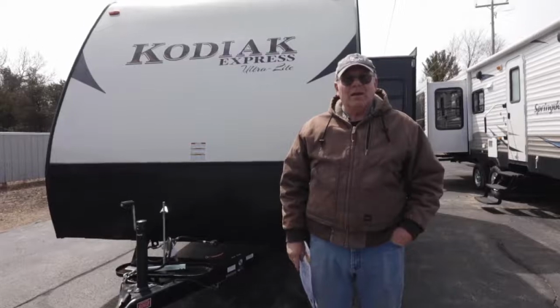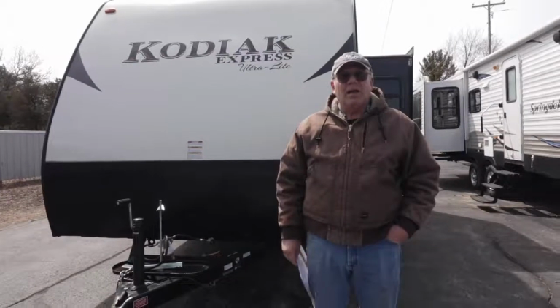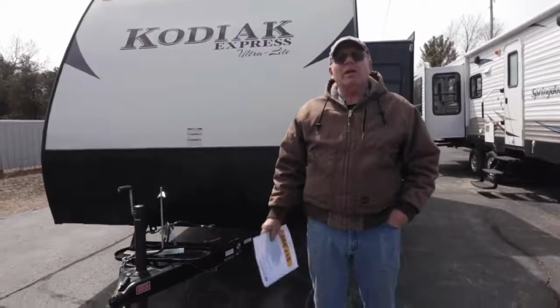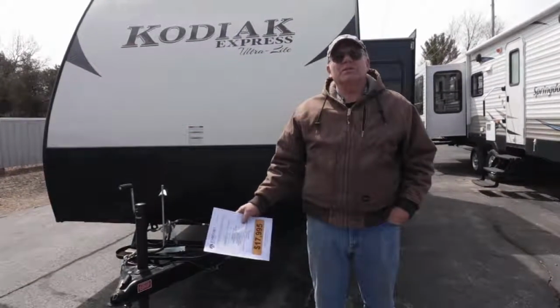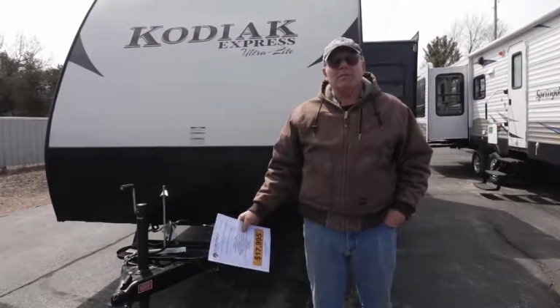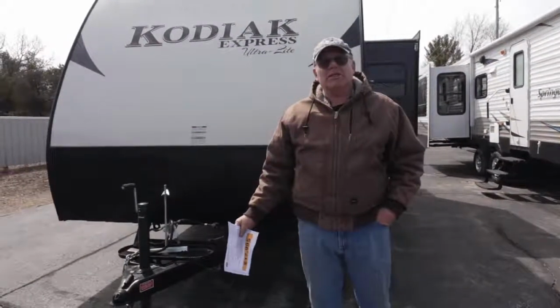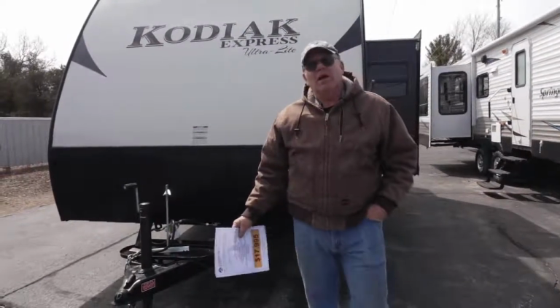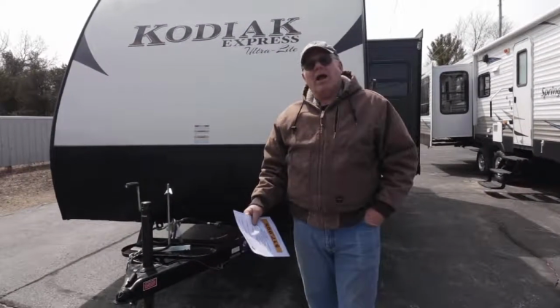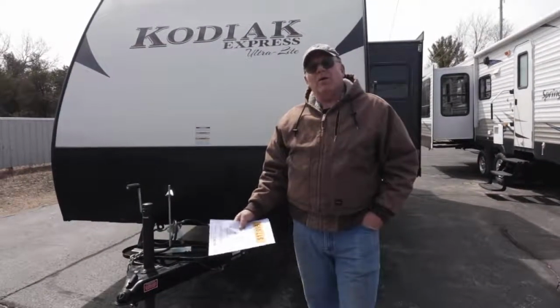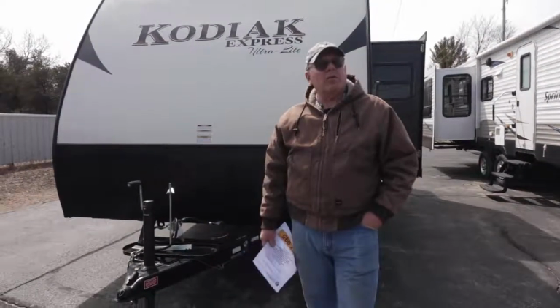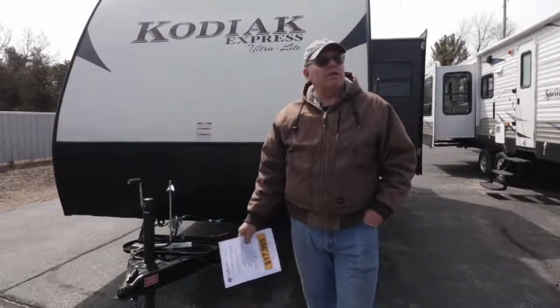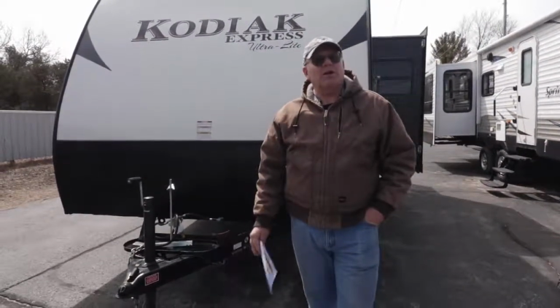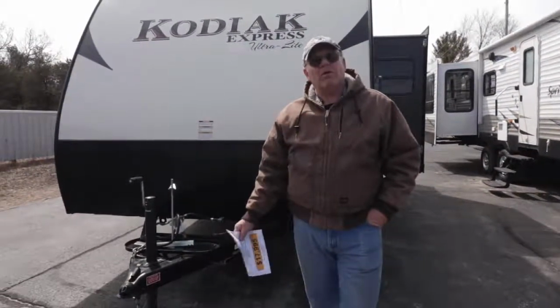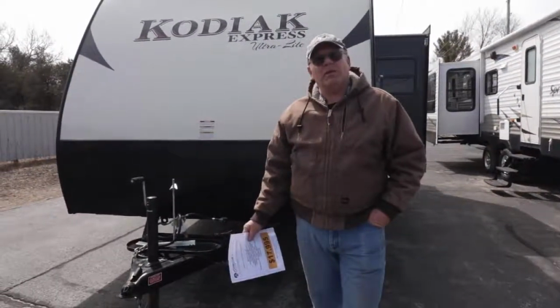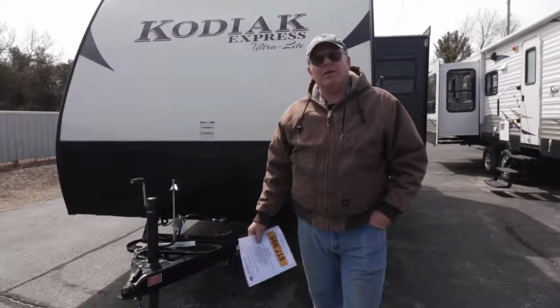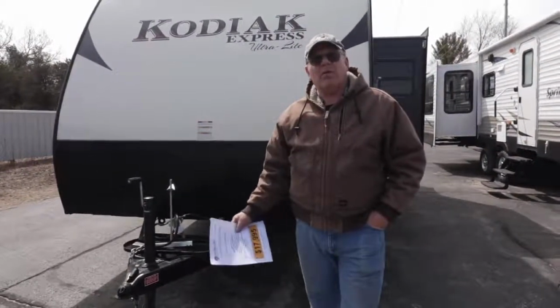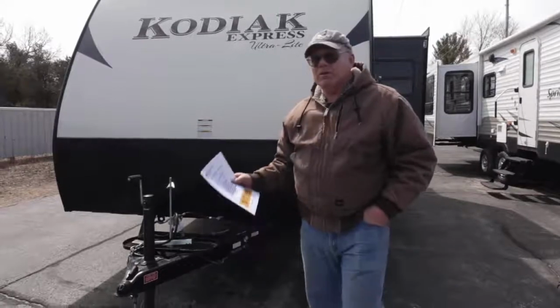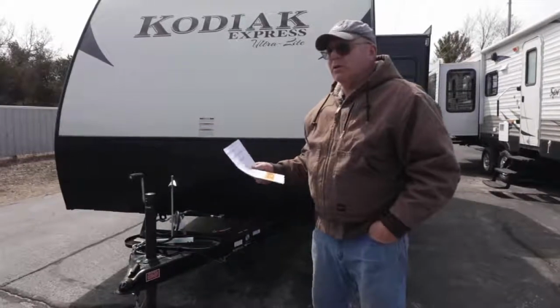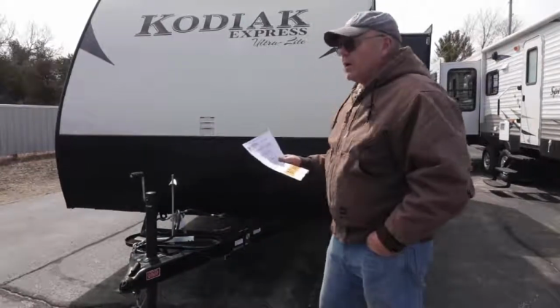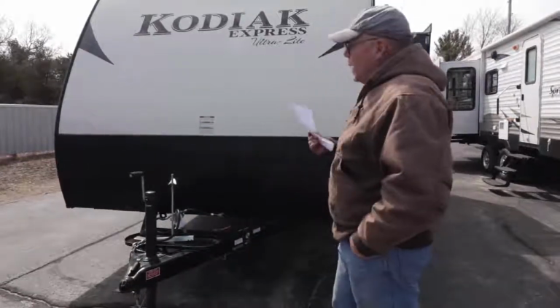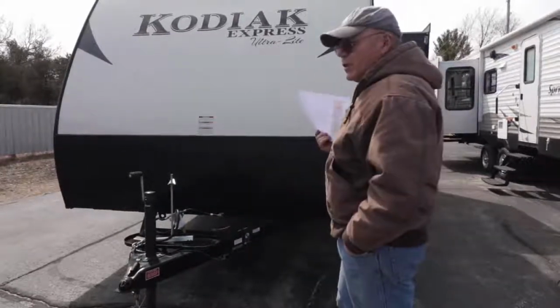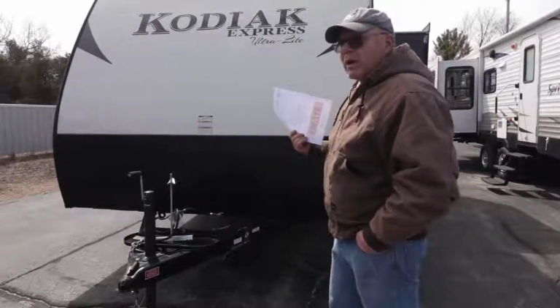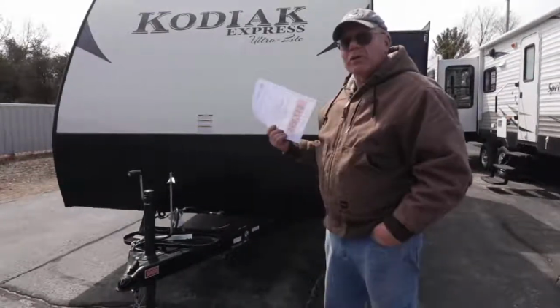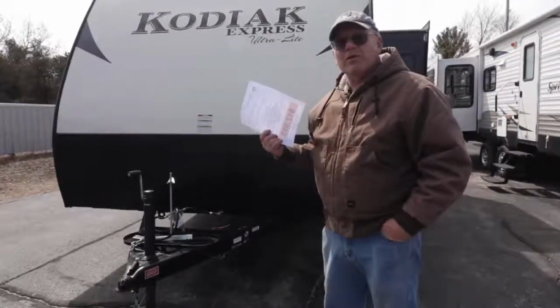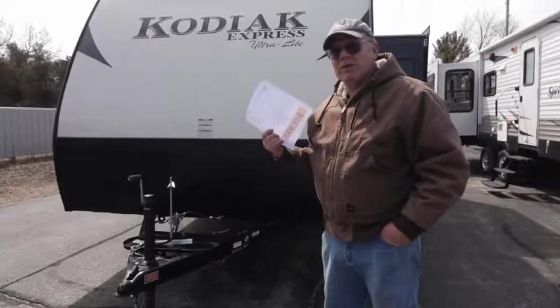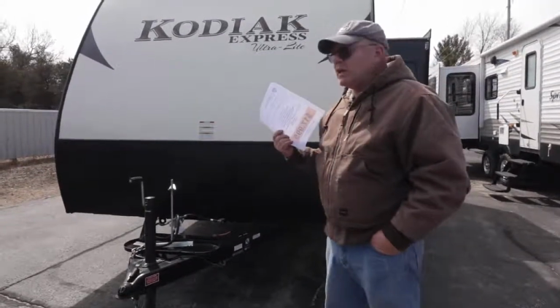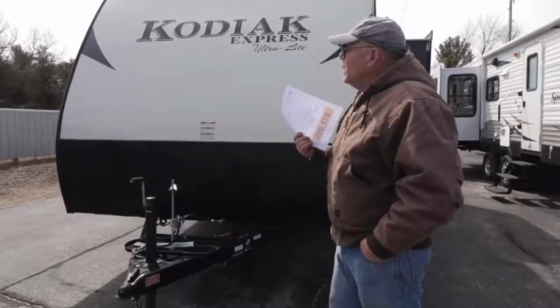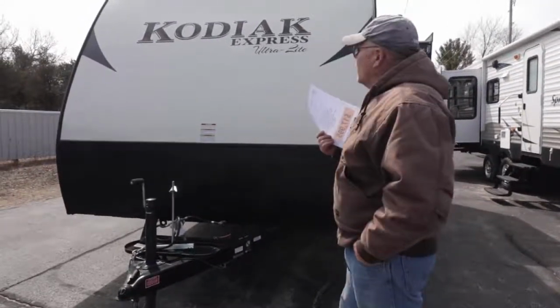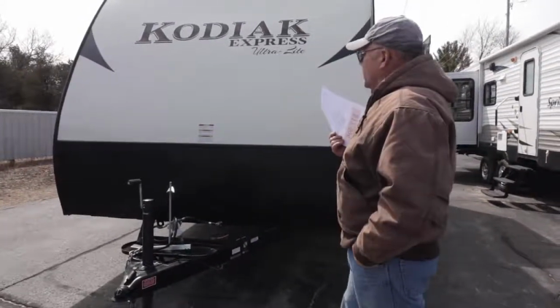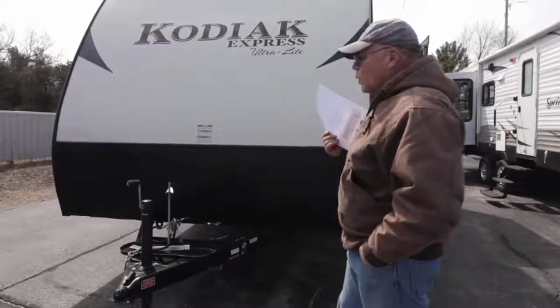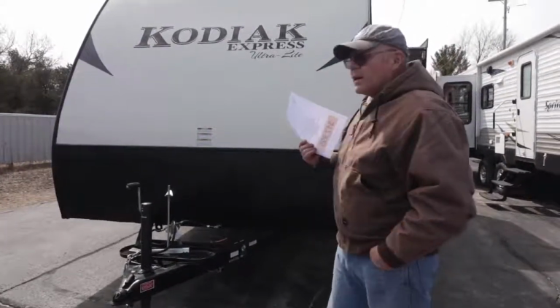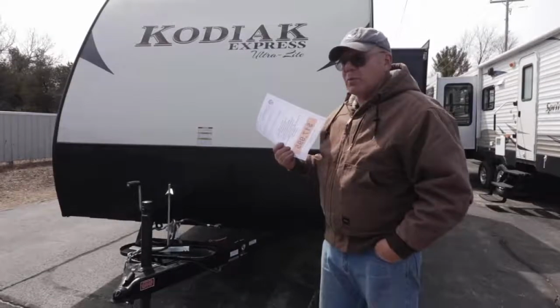Hello, my name is Tom Johnson. I own and operate Johnson Auto RV. Today I want to show you a brand new unit. This is a 2016 Kodiak Express.